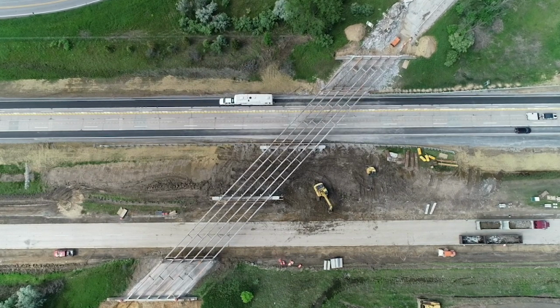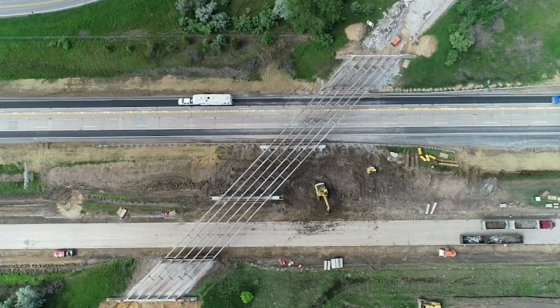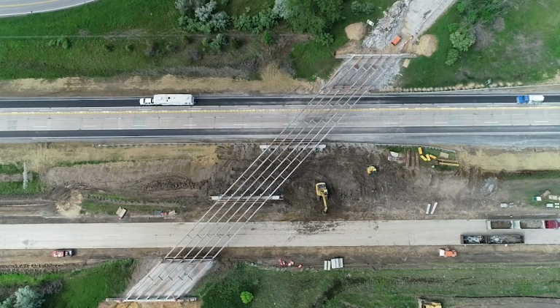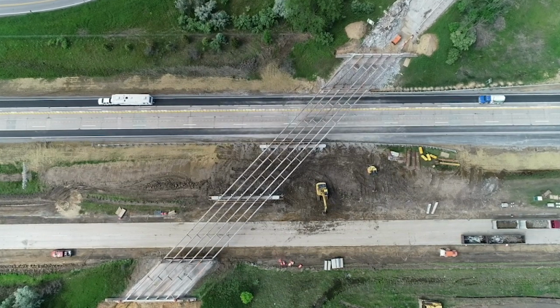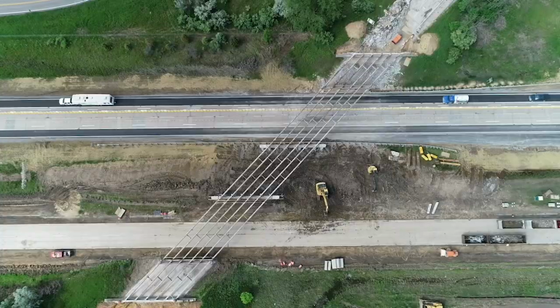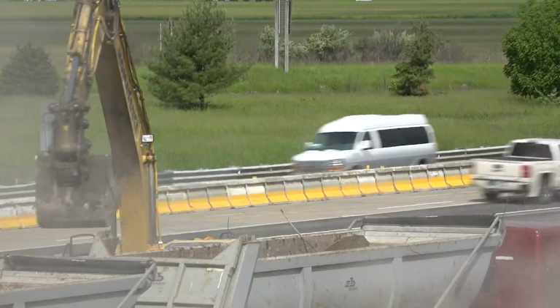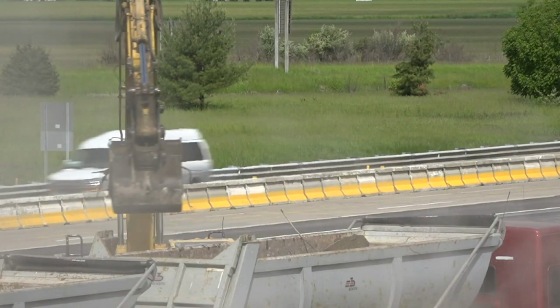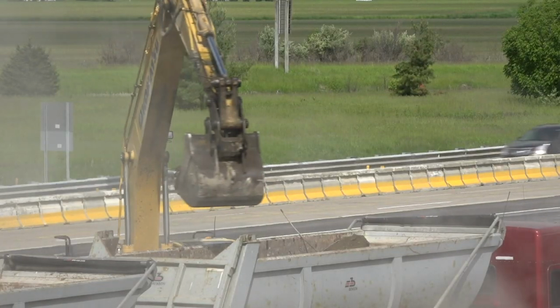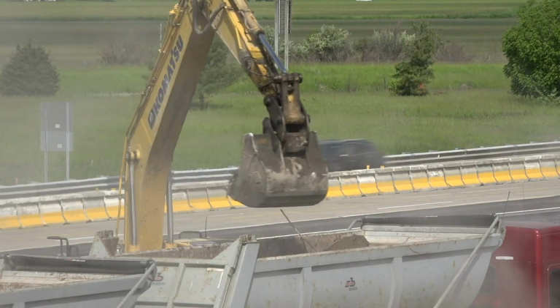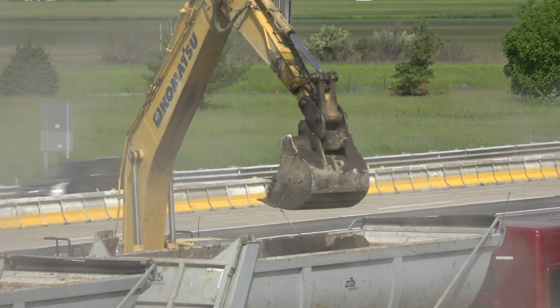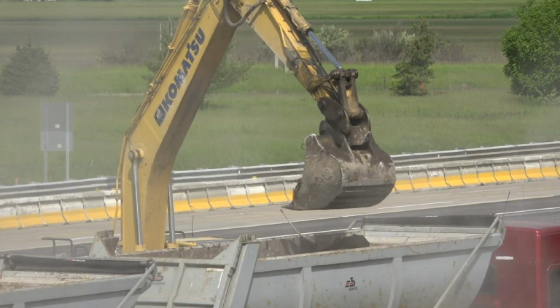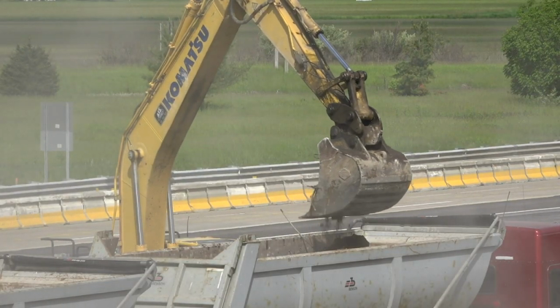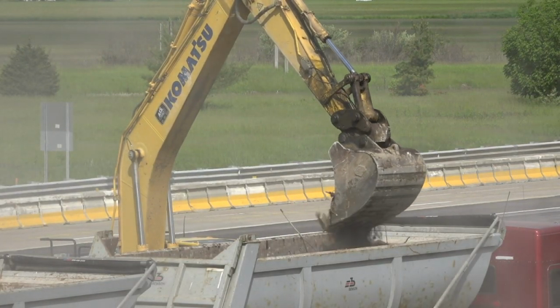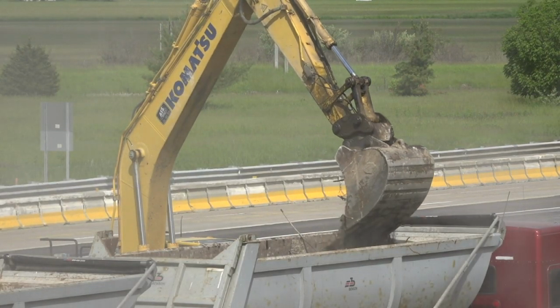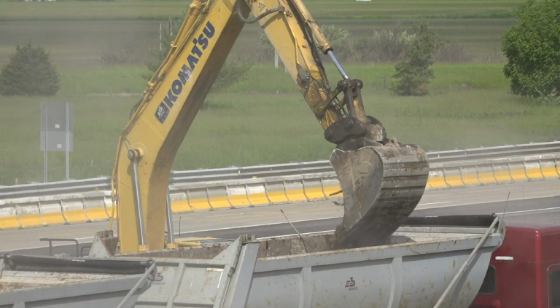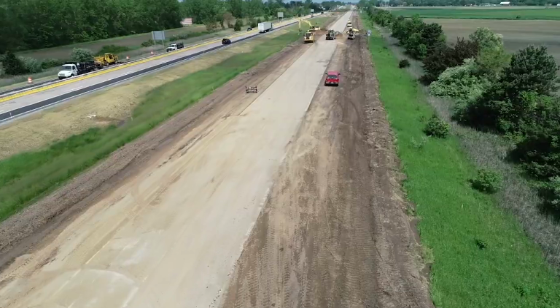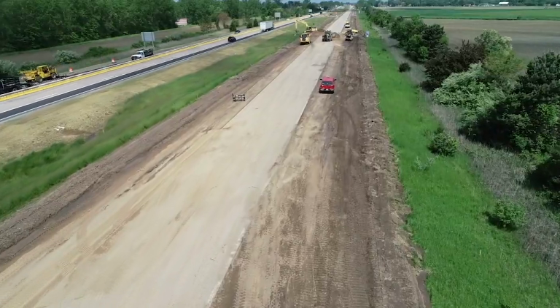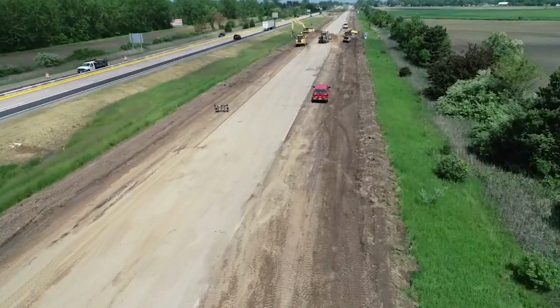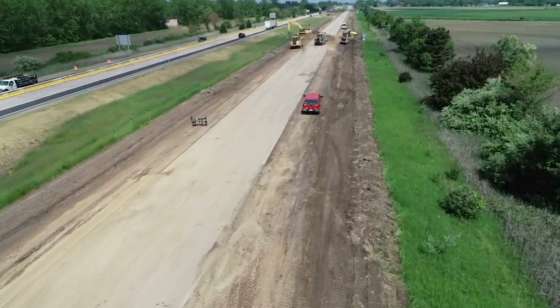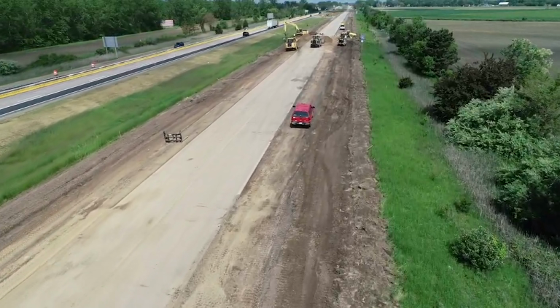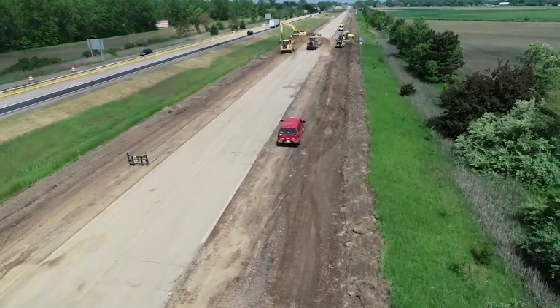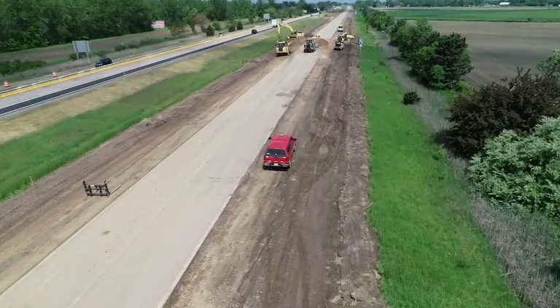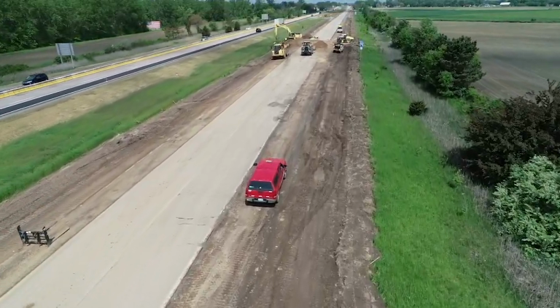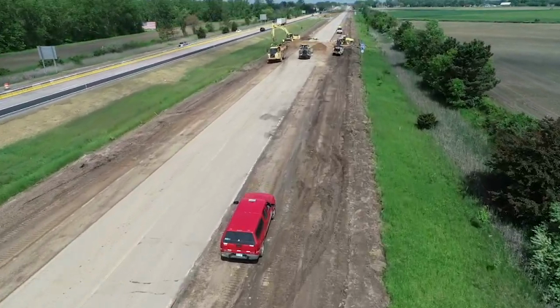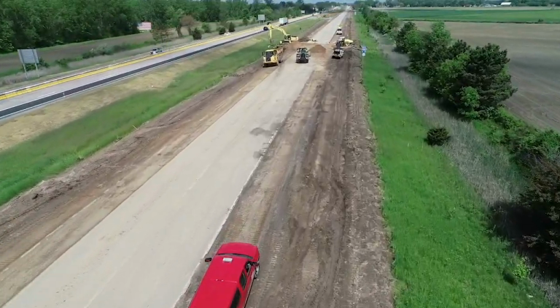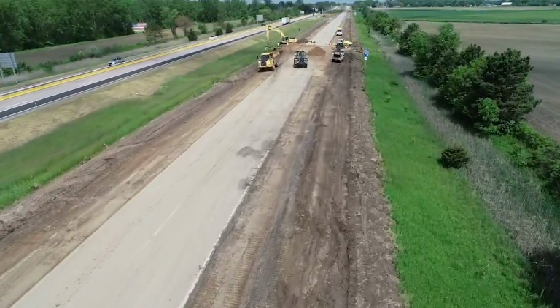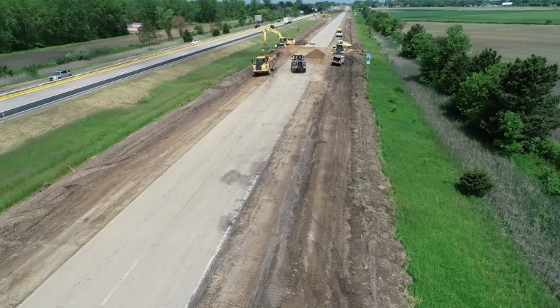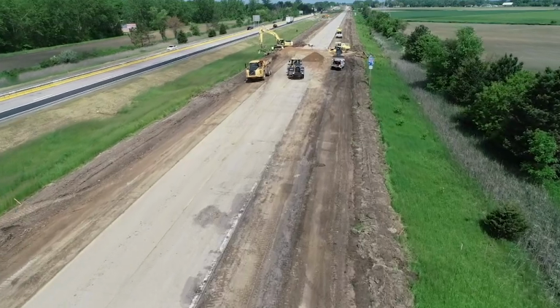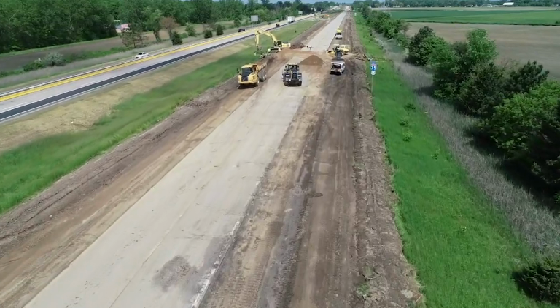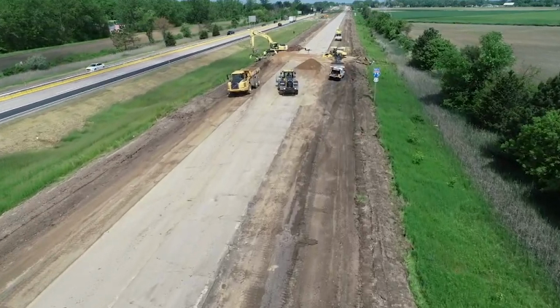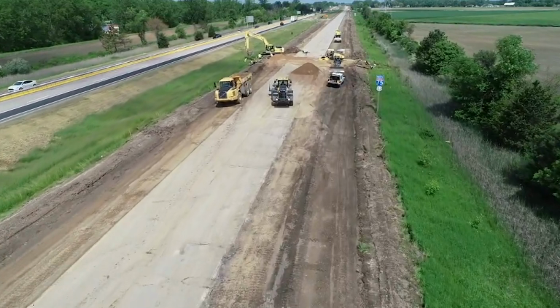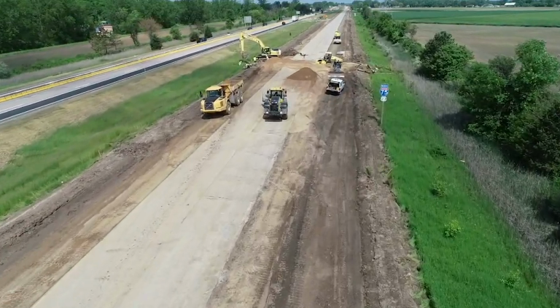We expect a very smooth ride when we're completed. It will be asphalt, as I mentioned earlier. It was concrete with spalling joints — a very damaged, well-used 1960s version of concrete pavement. We expect a beautiful ride when we're done.